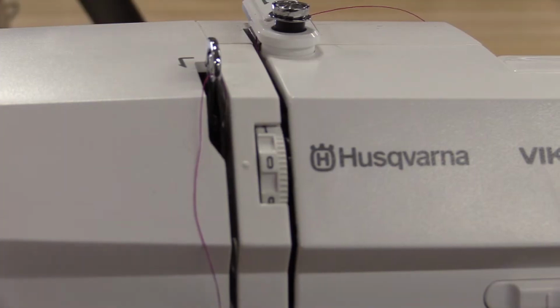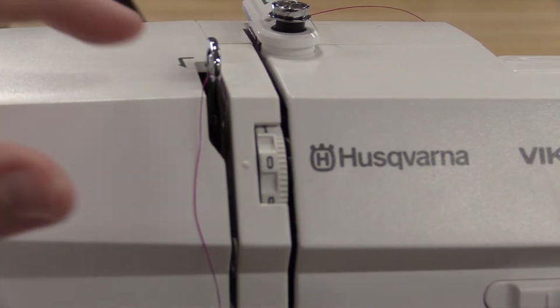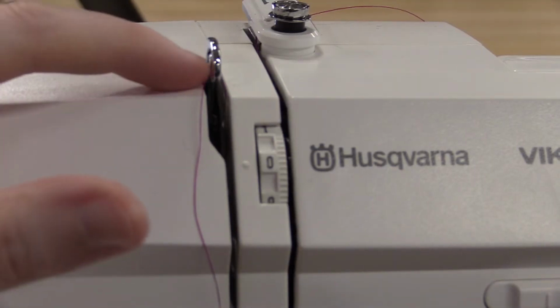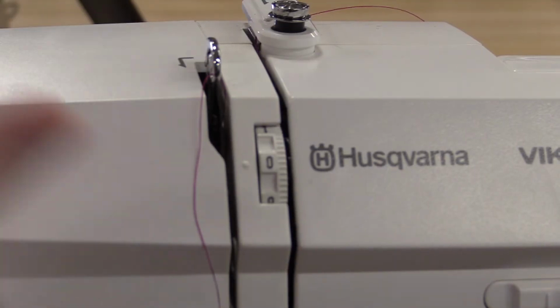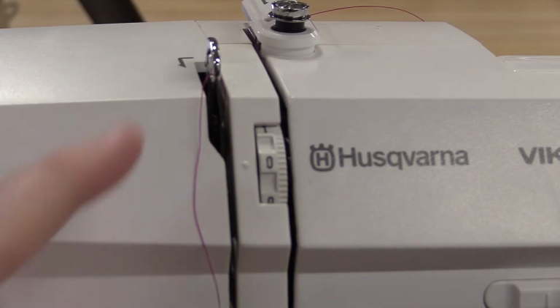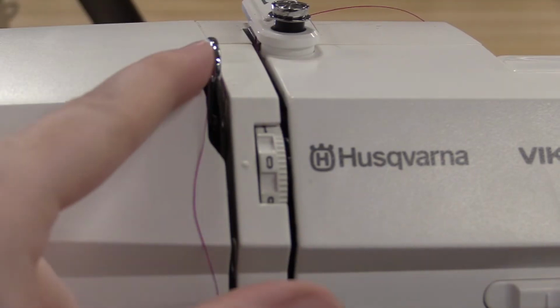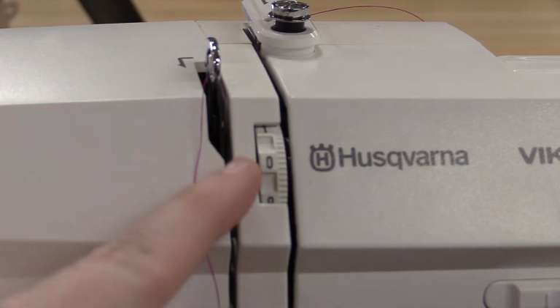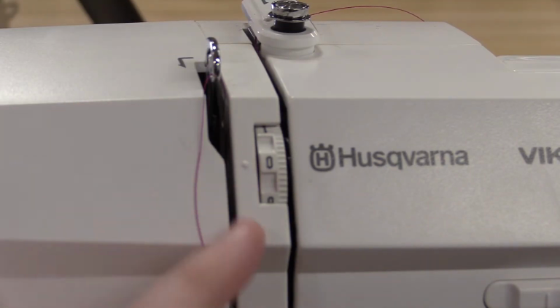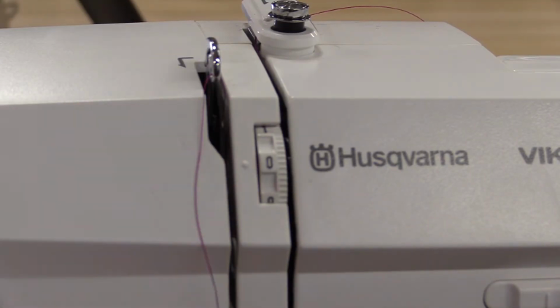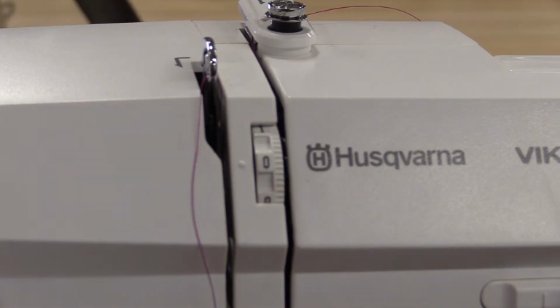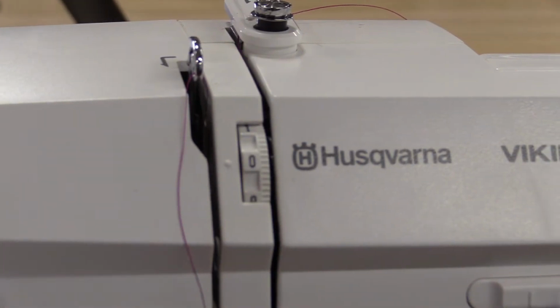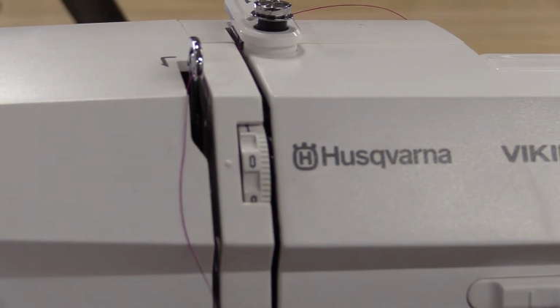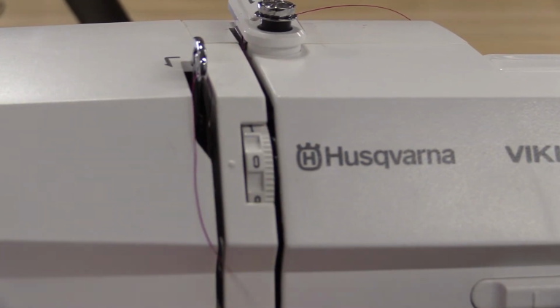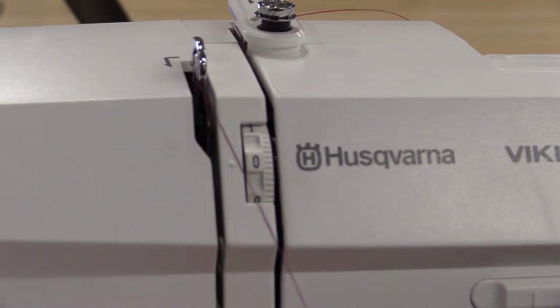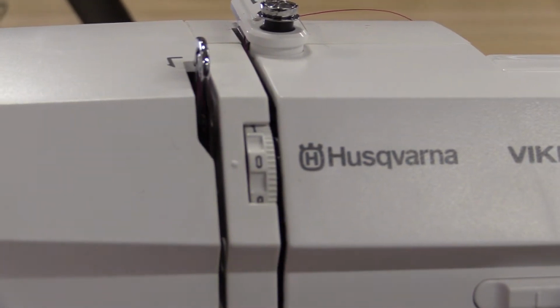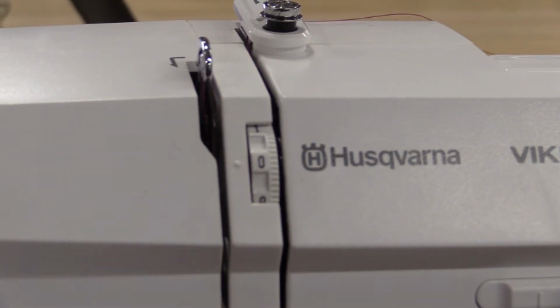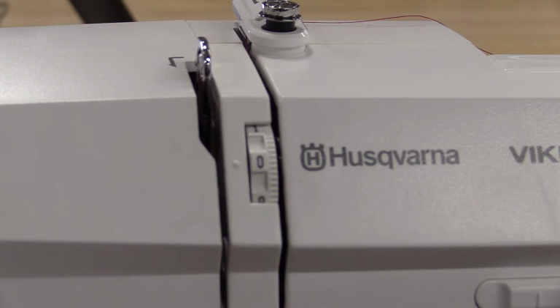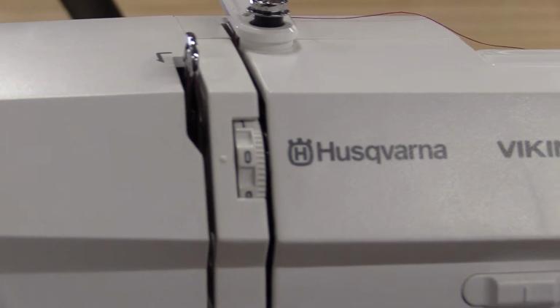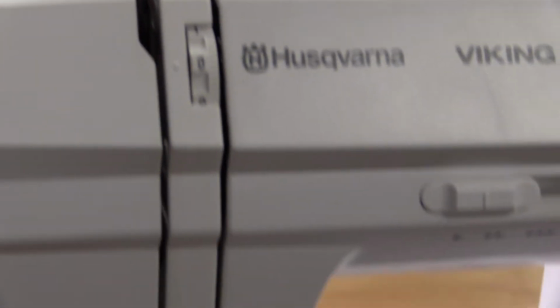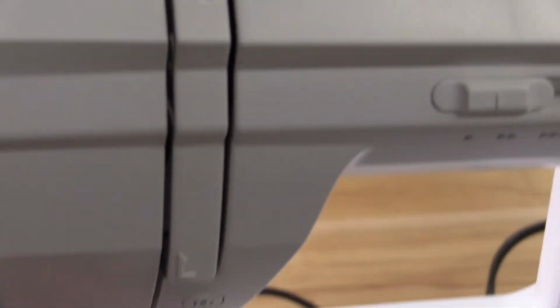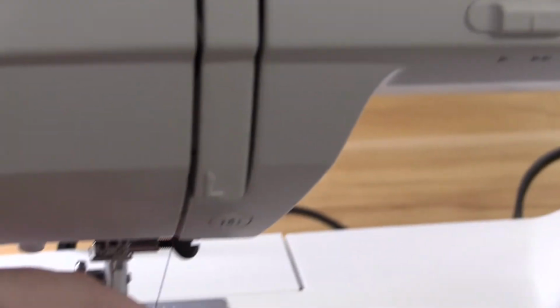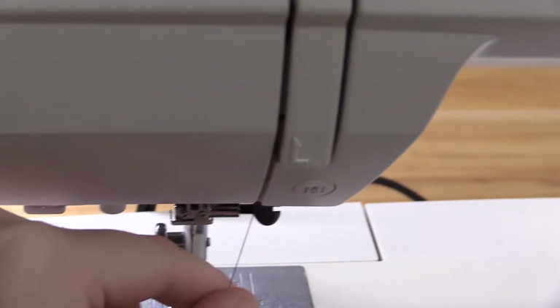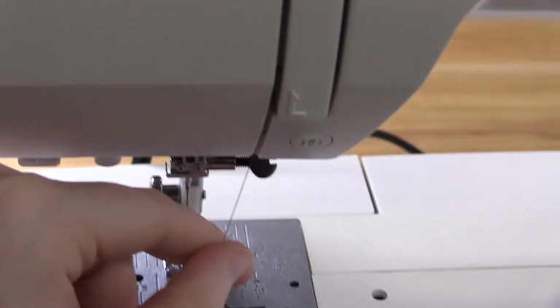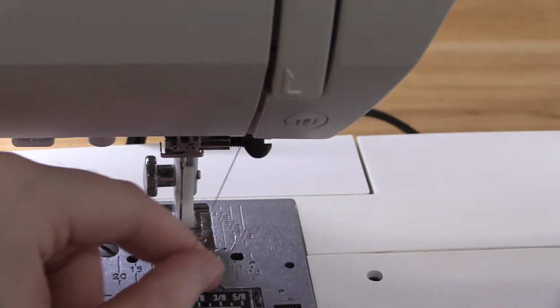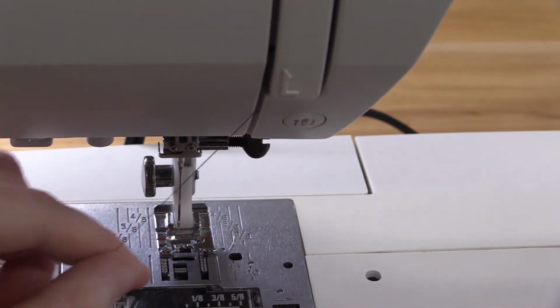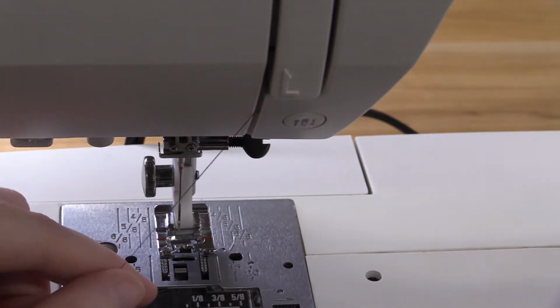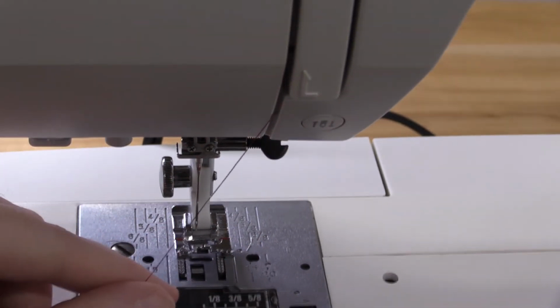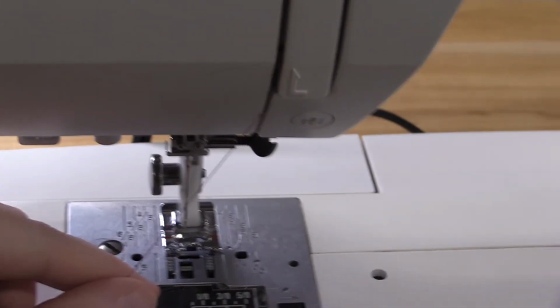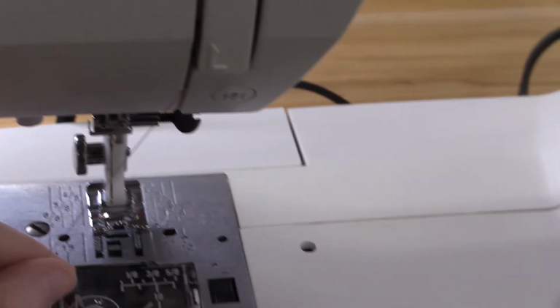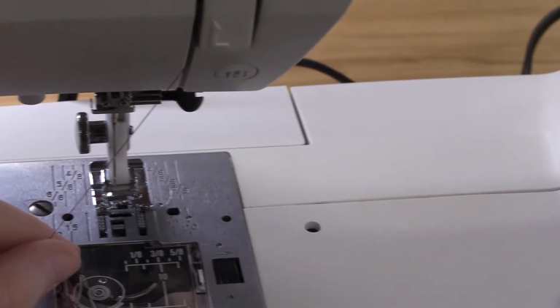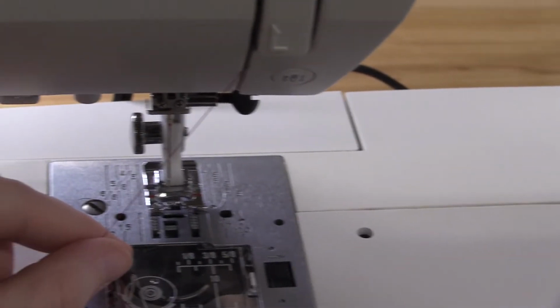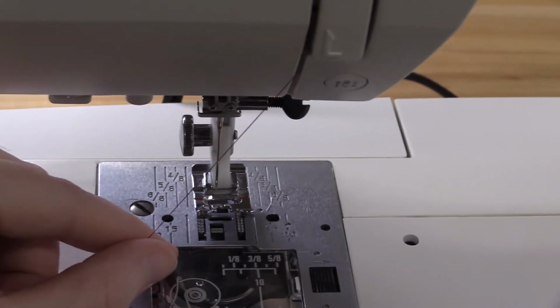Once you get it through this part, you follow back down this line until you get to the bottom where the needle plate is.